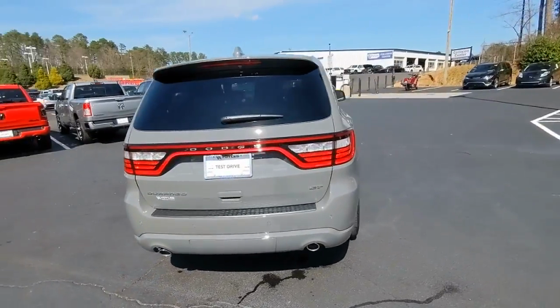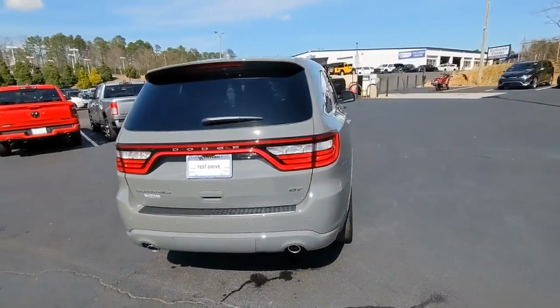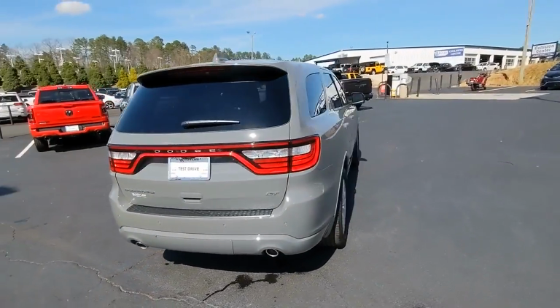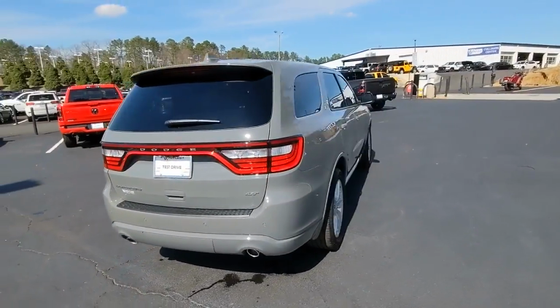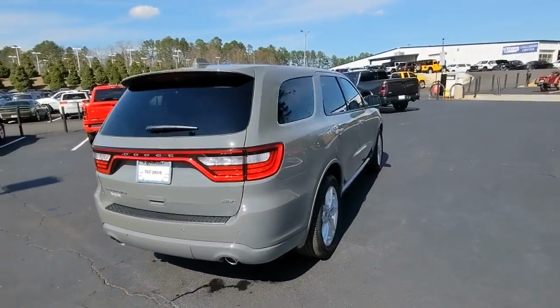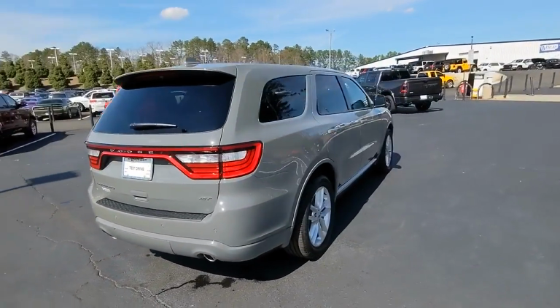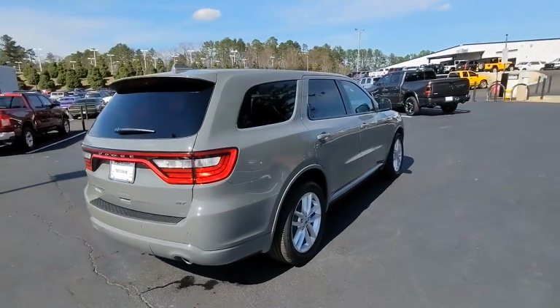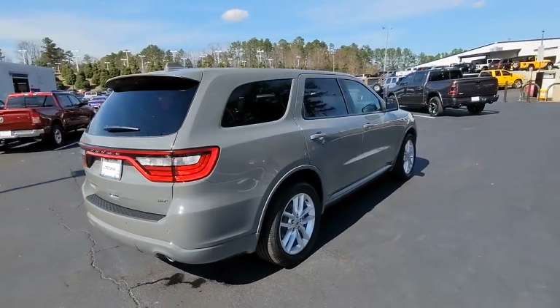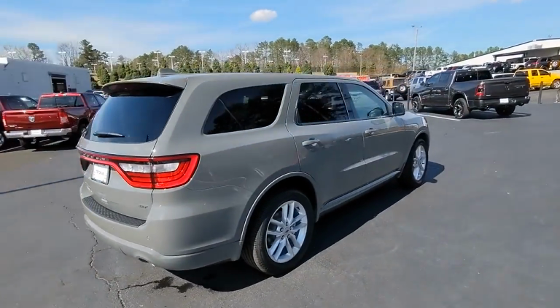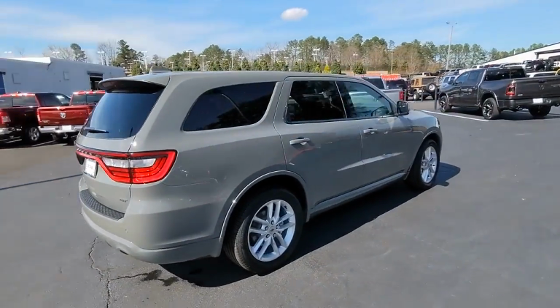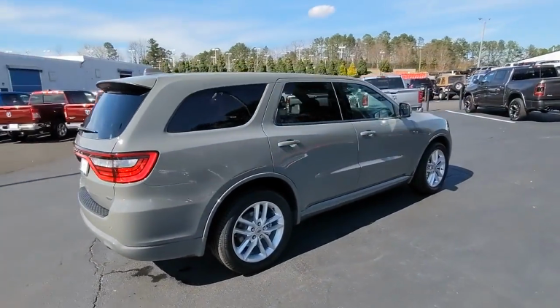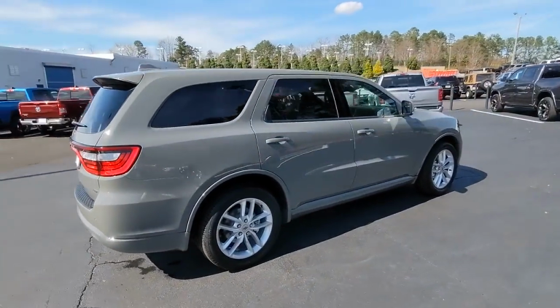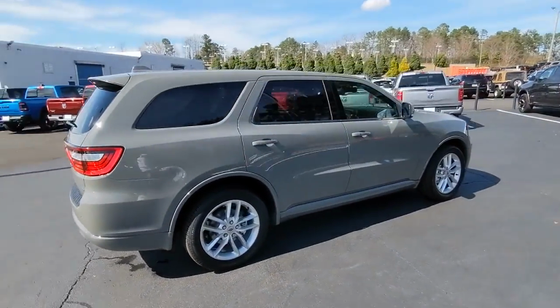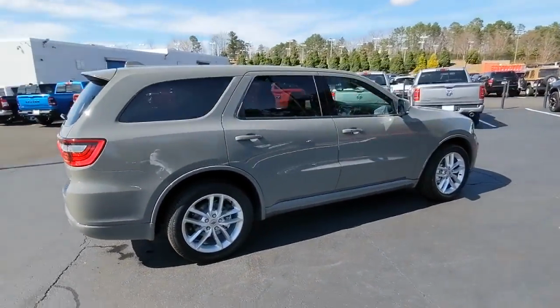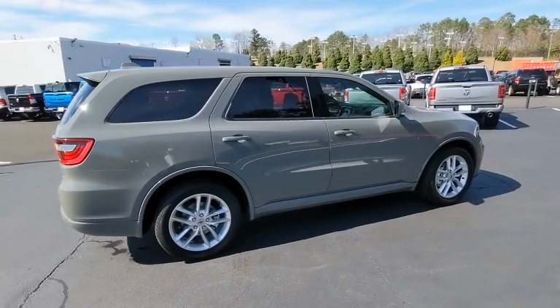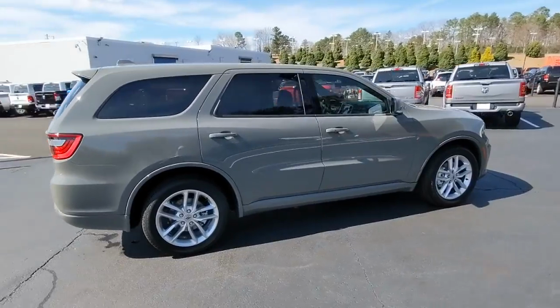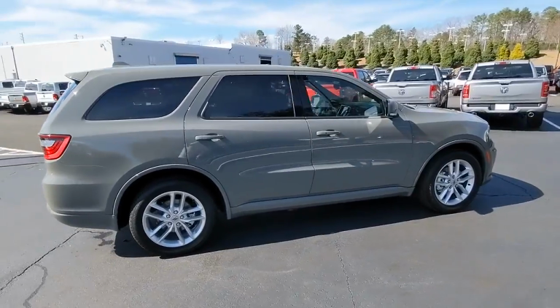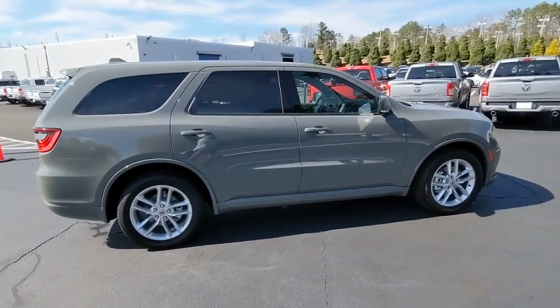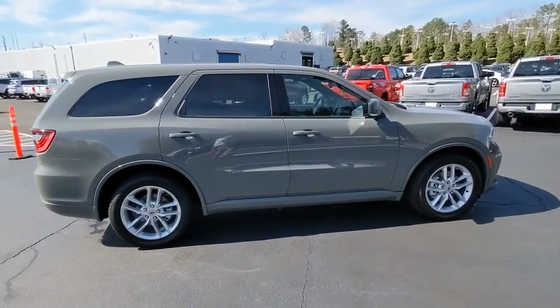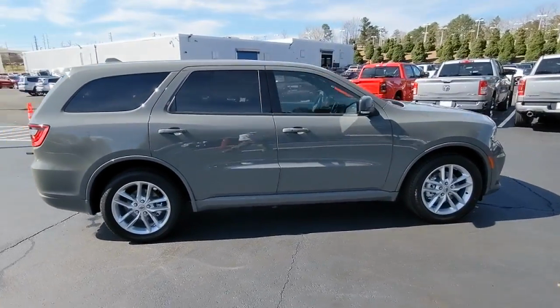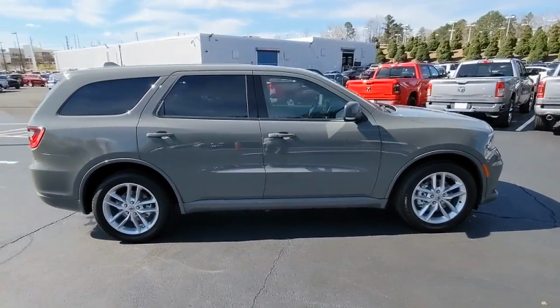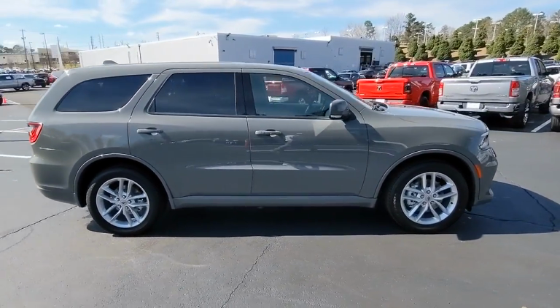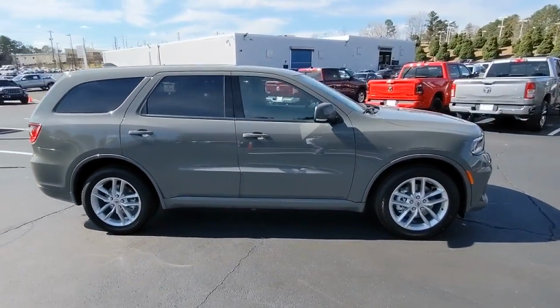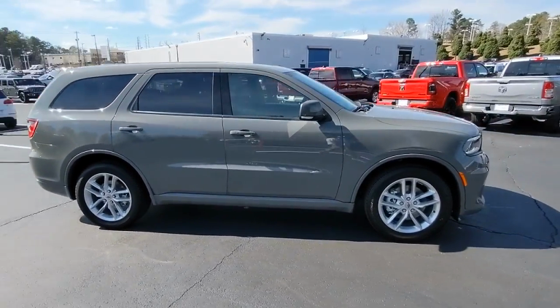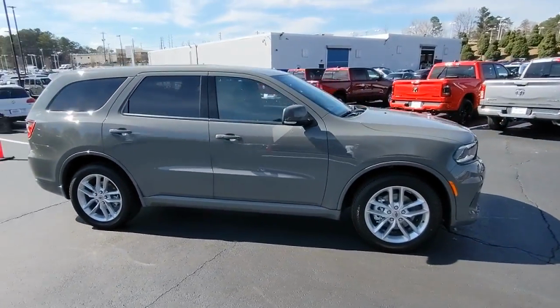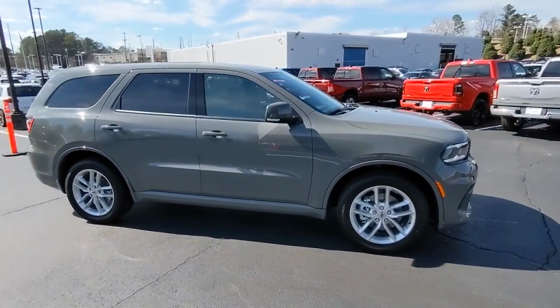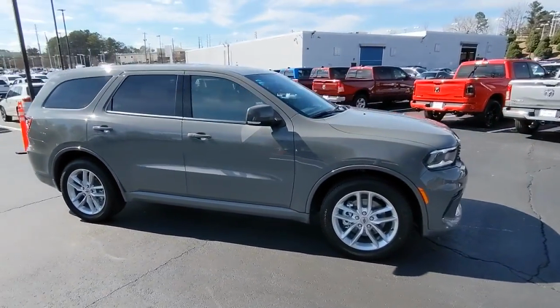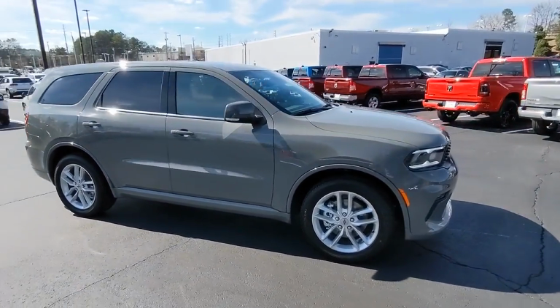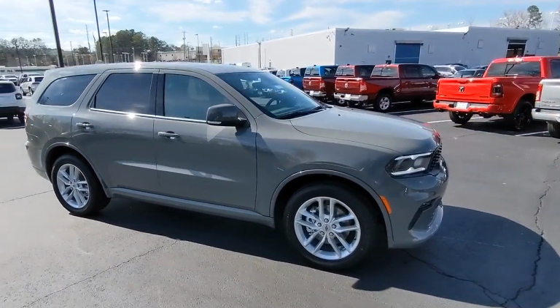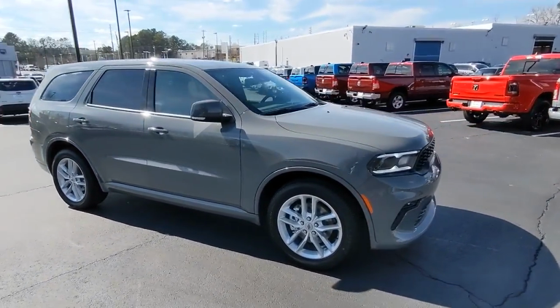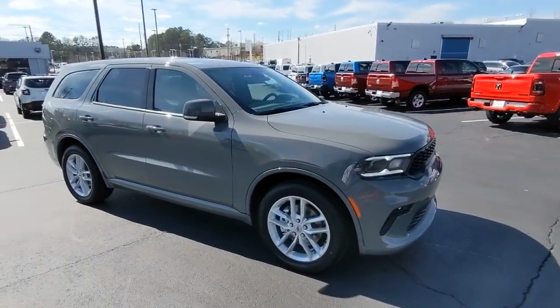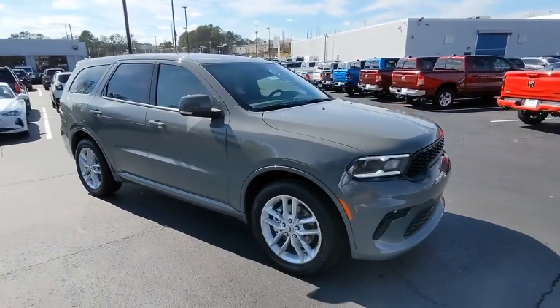These are just some of the great options this vehicle comes with: keyless entry, sun and moonroof, fog lamps, and a V6 cylinder engine.